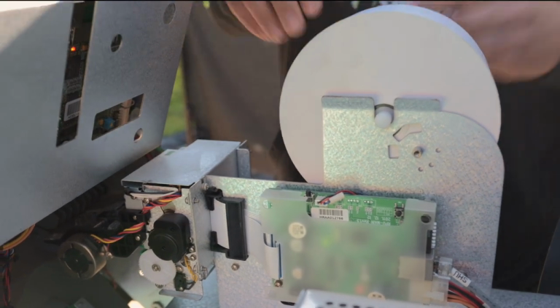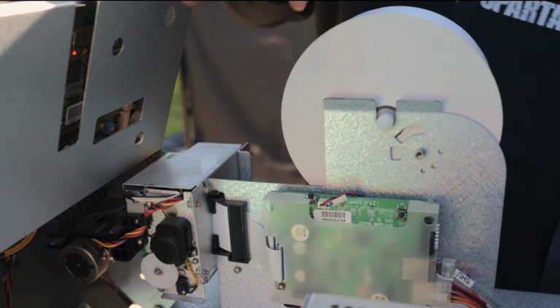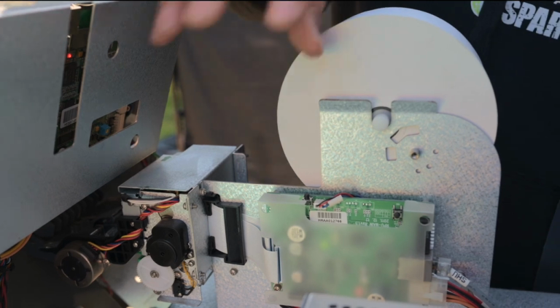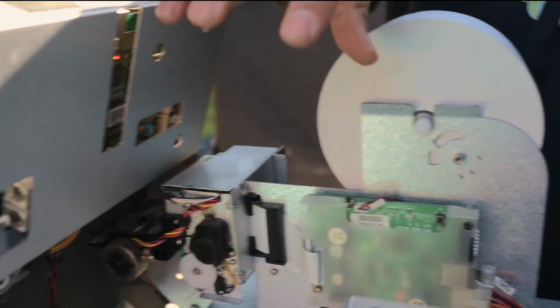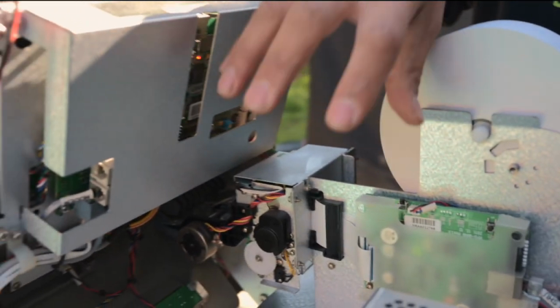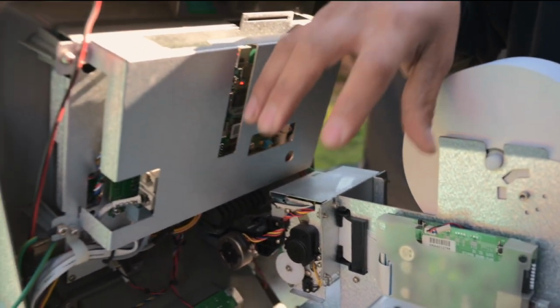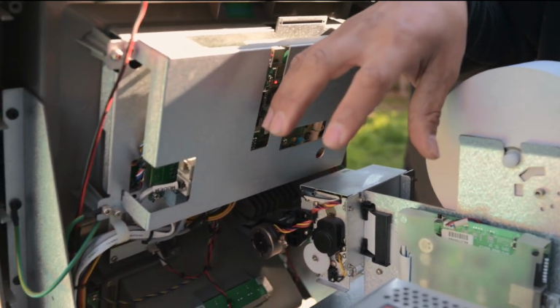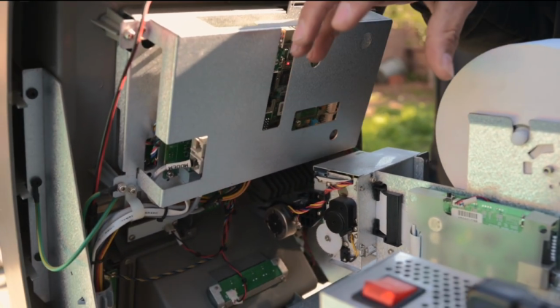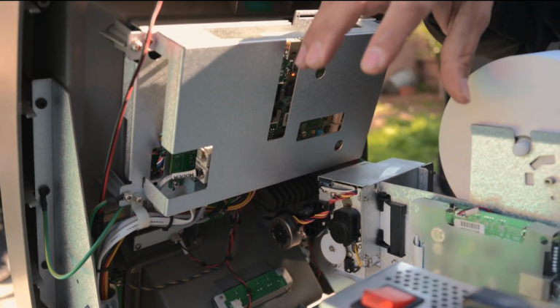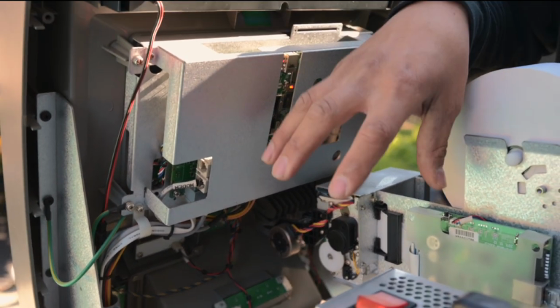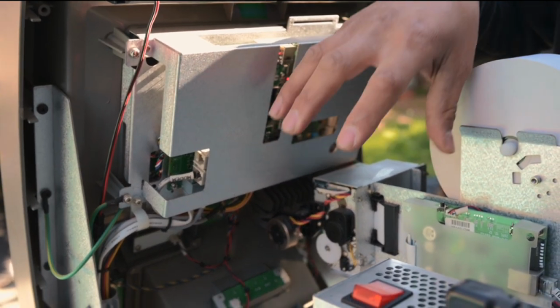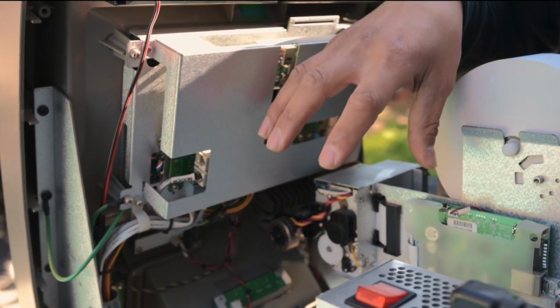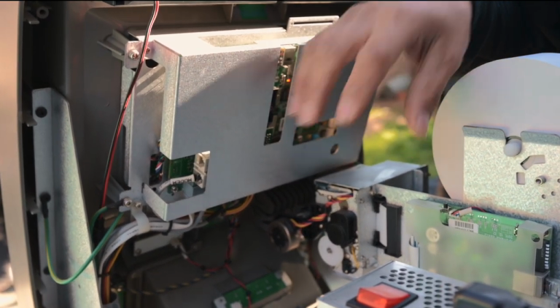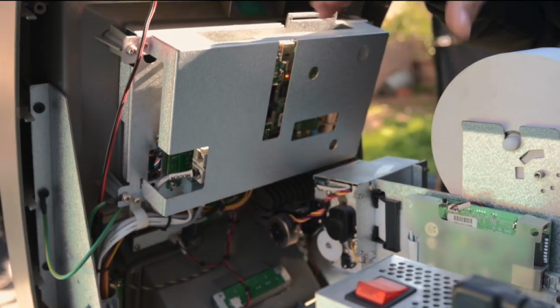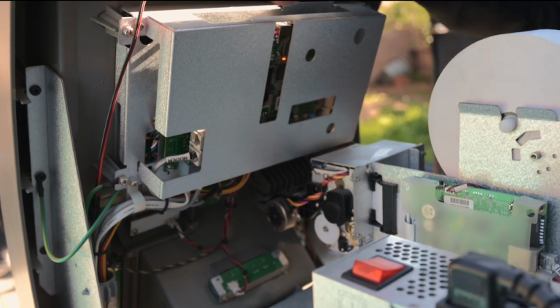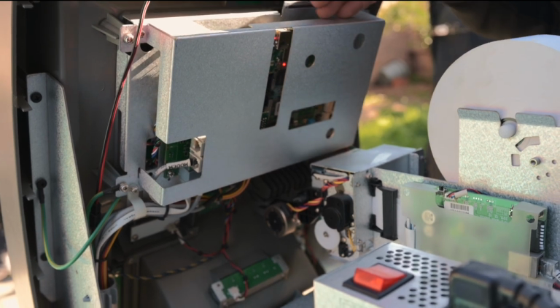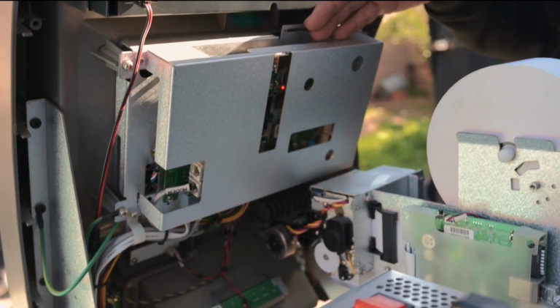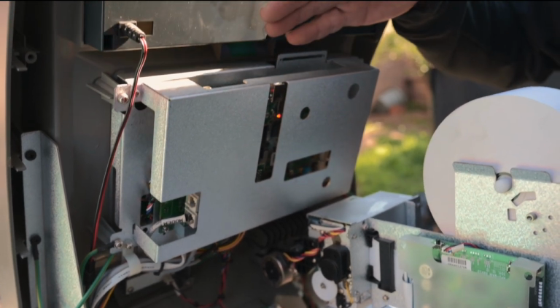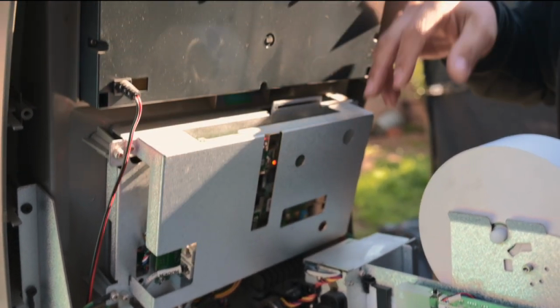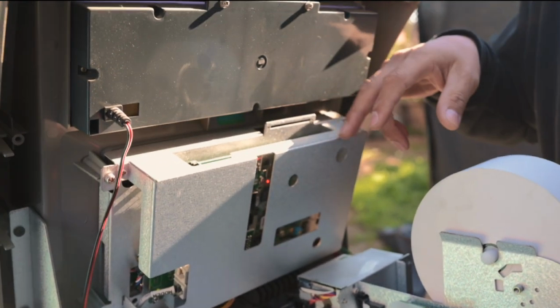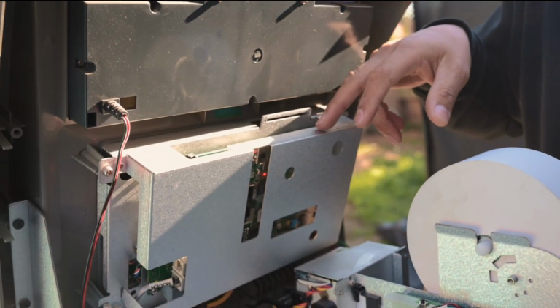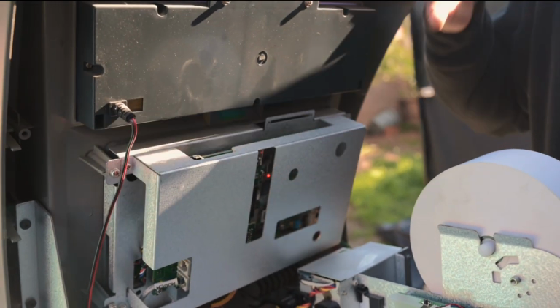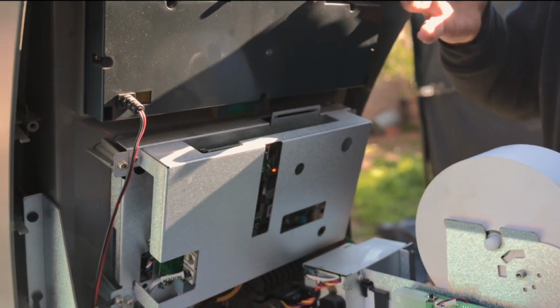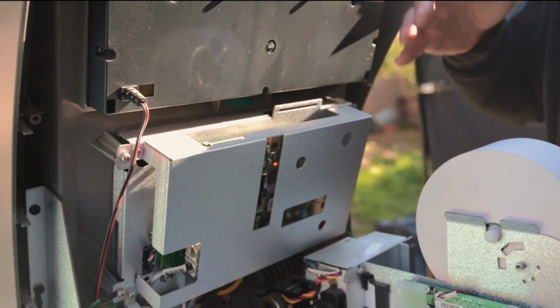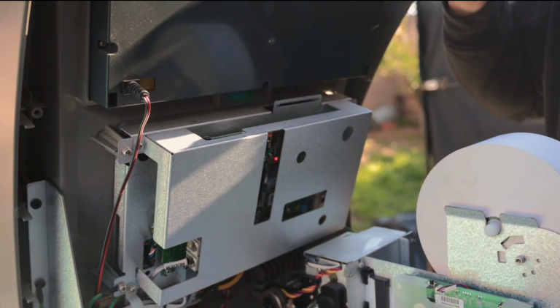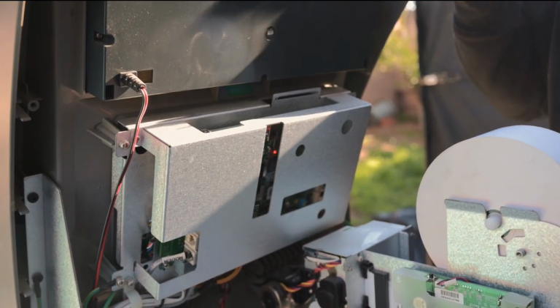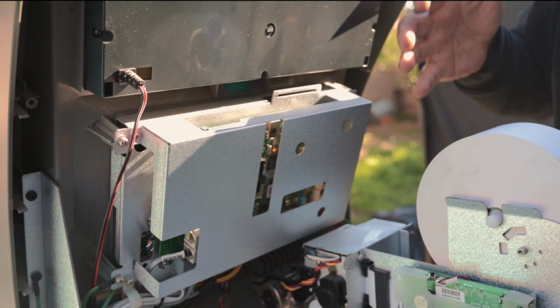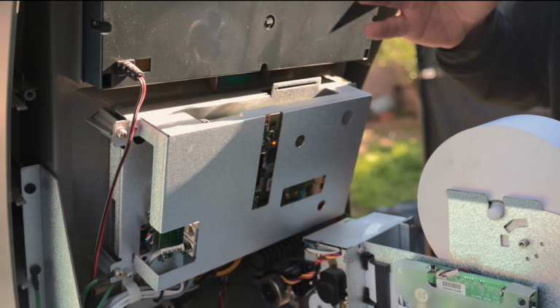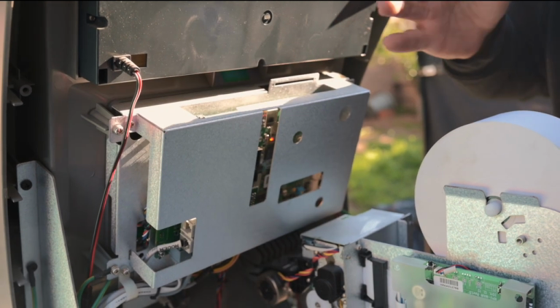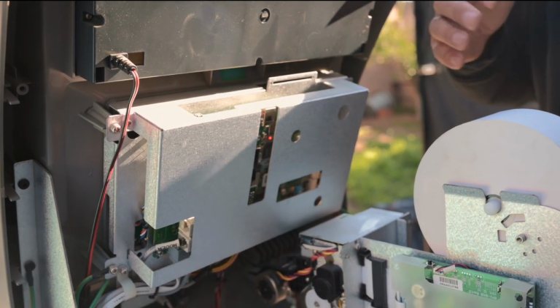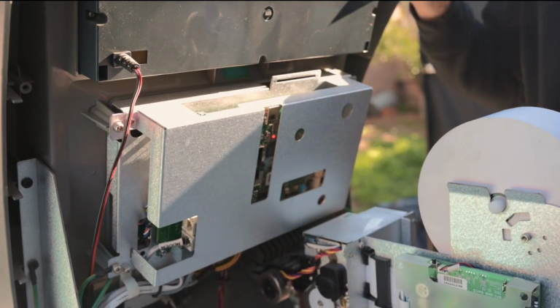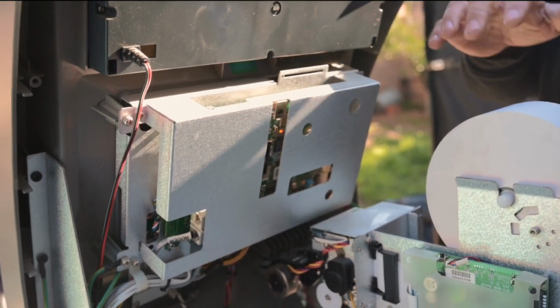Right here you would typically see the card reader, but it's not here because I know I need to replace it. Right here is the main board — typically it shows that it's an ACU 6 3/5, but we can't see that right now.